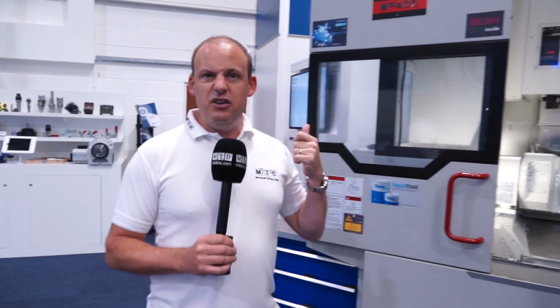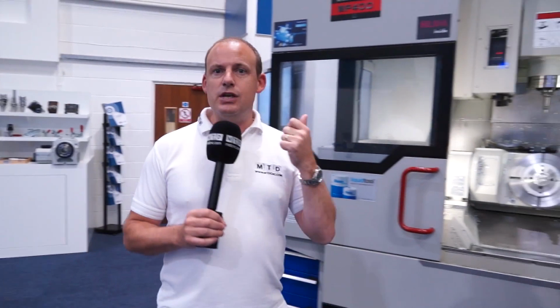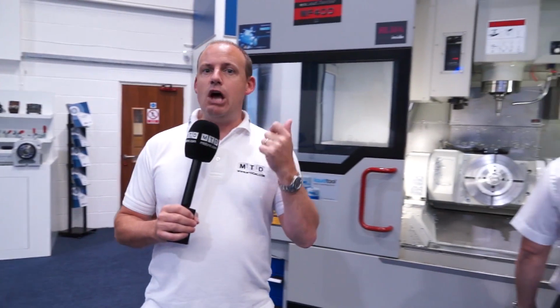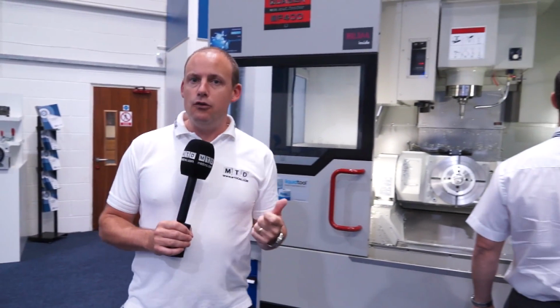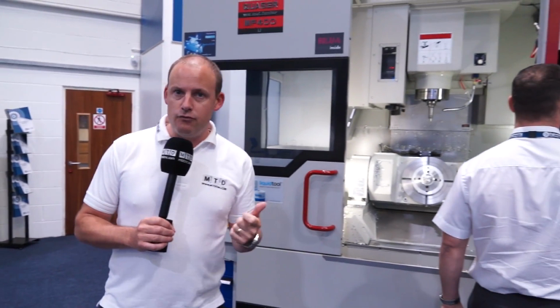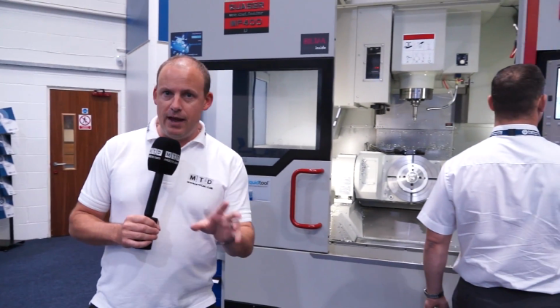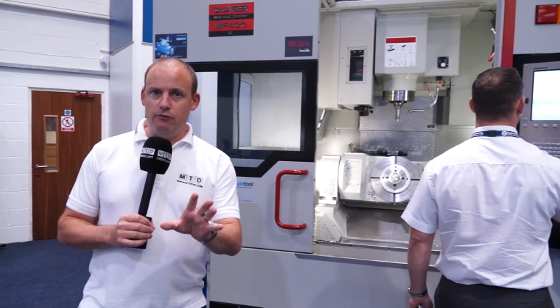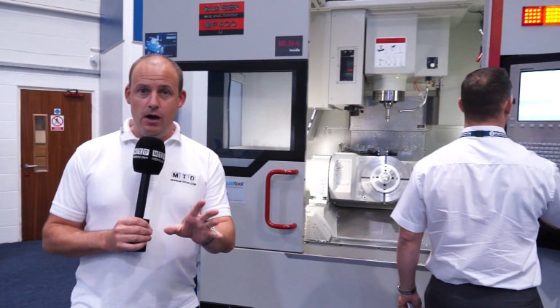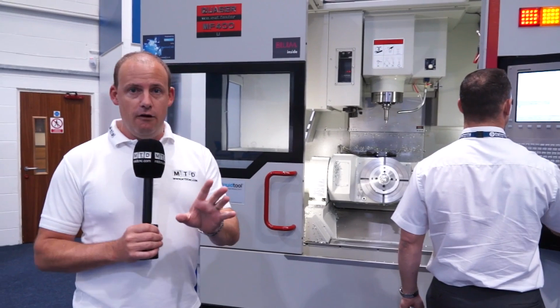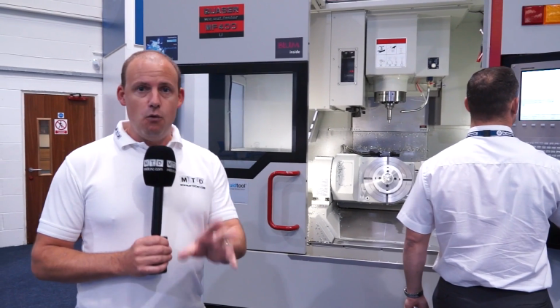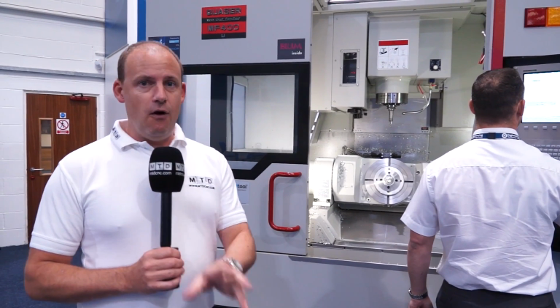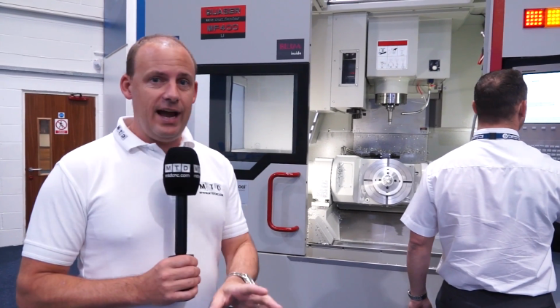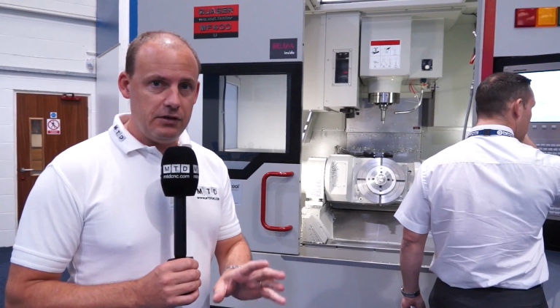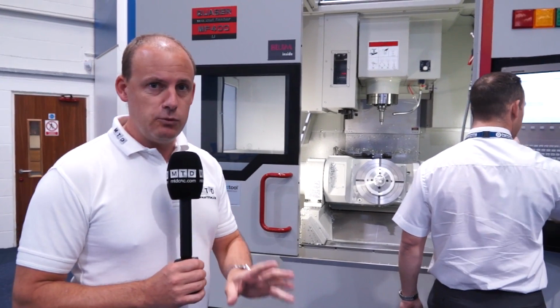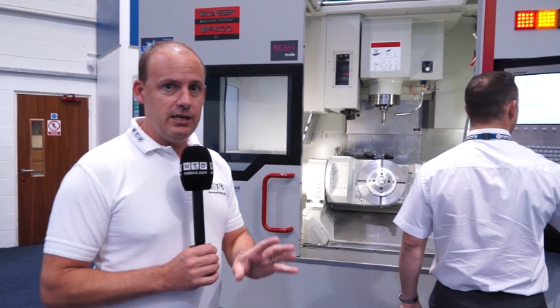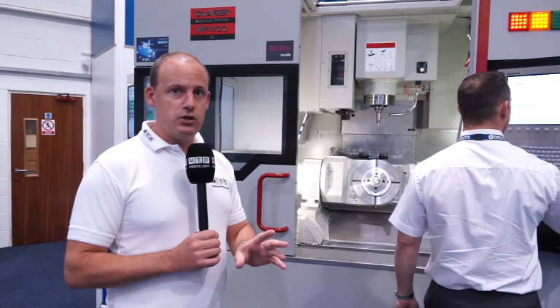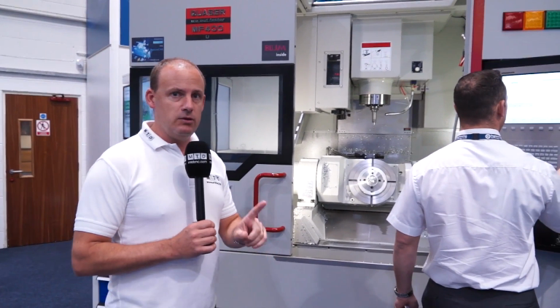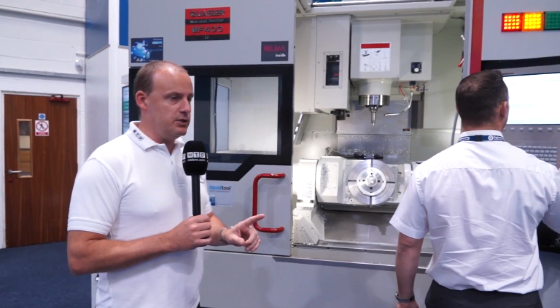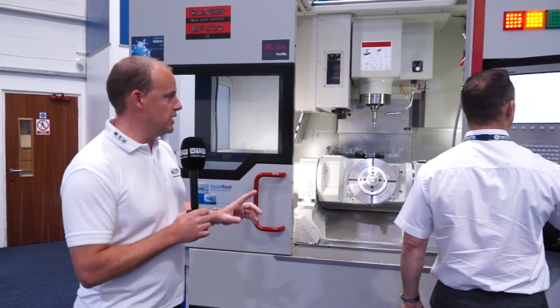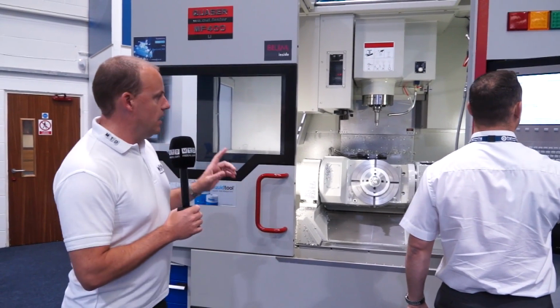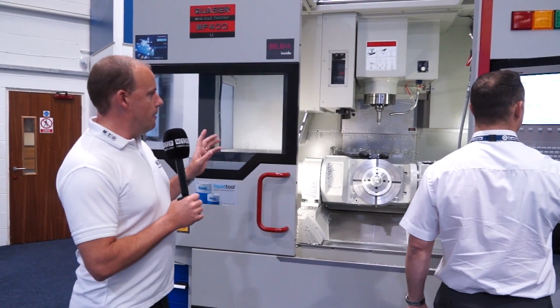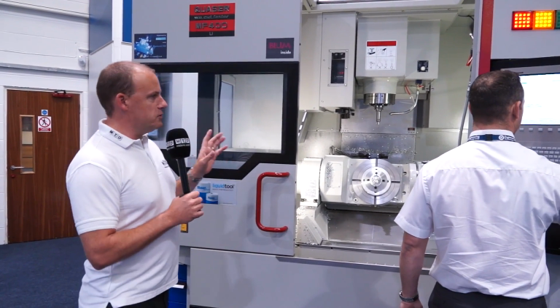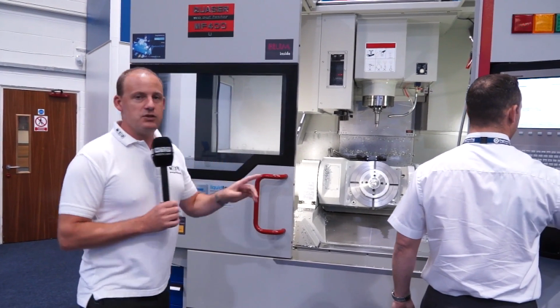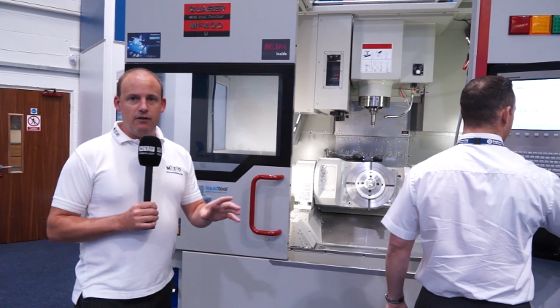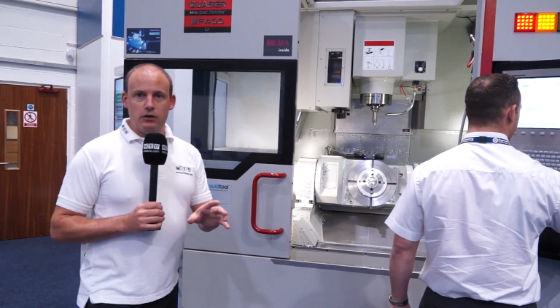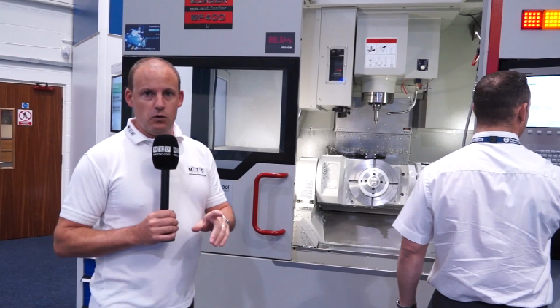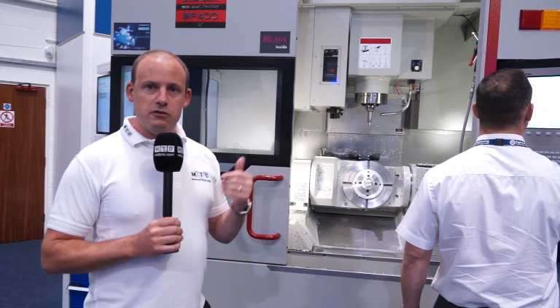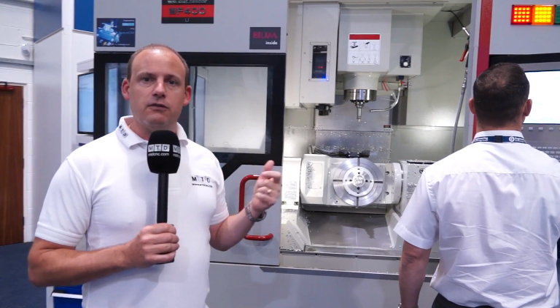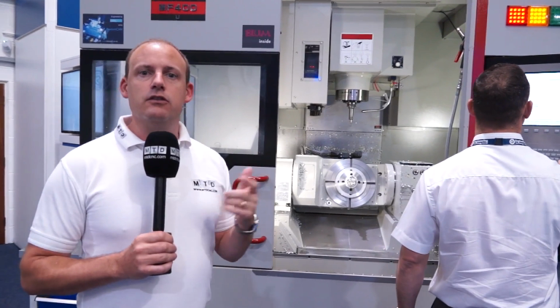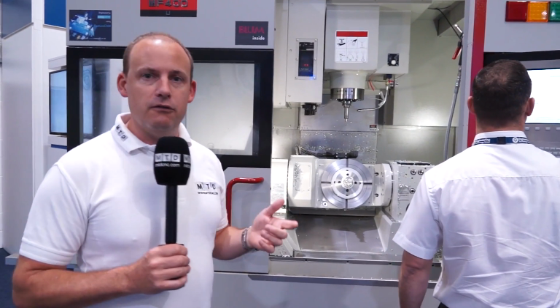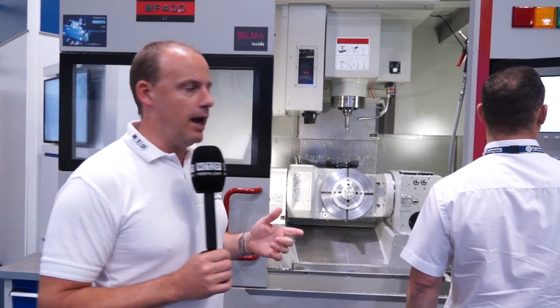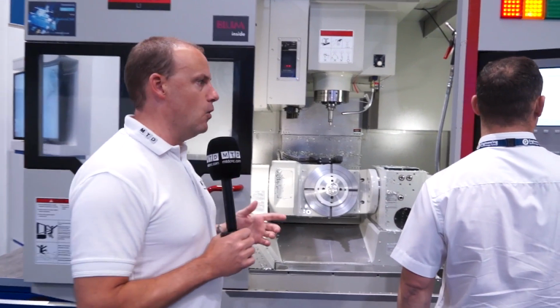This machine is under £100,000 for a full 5-axis simultaneous machining centre. I'm going to speak to Steve here who's going to talk us through the specifications so we can find out a bit more.